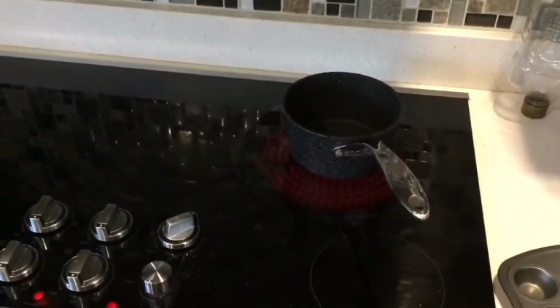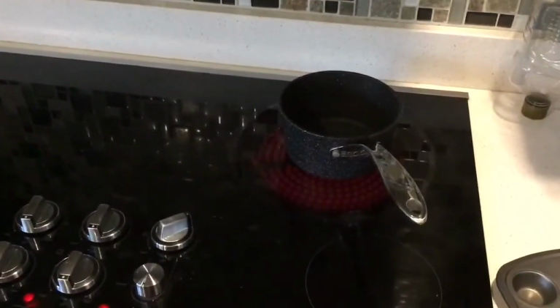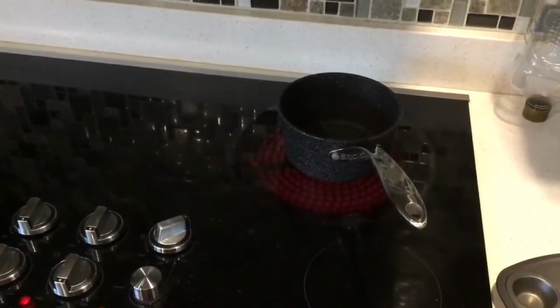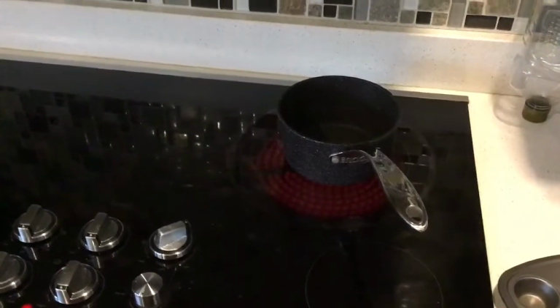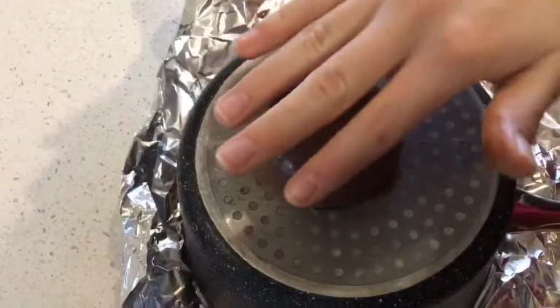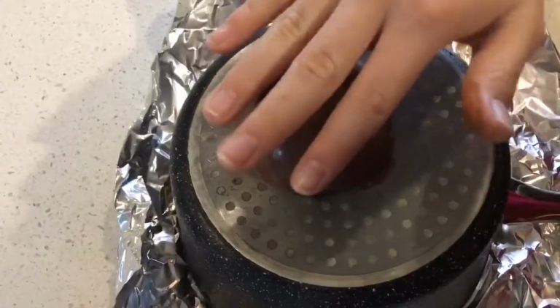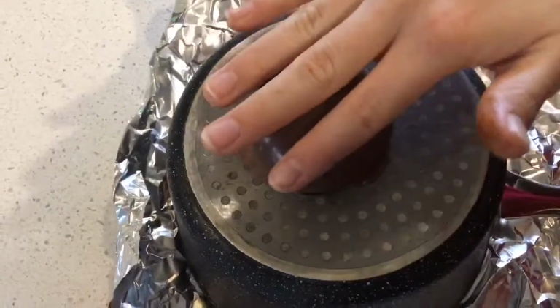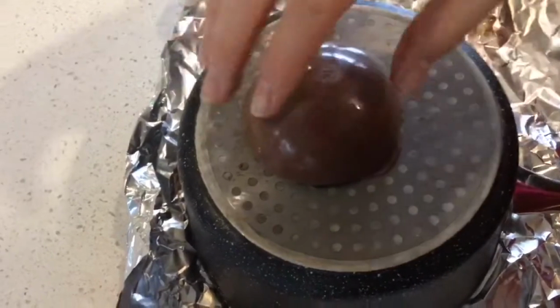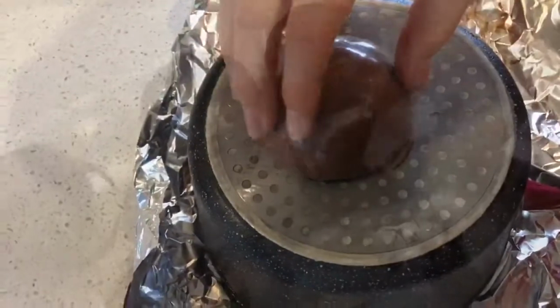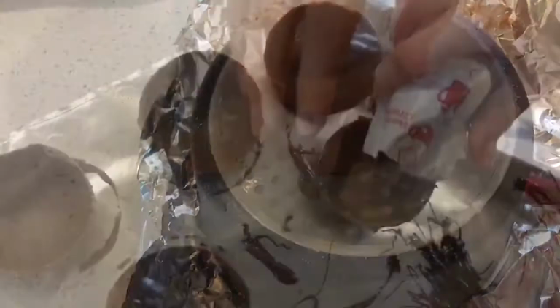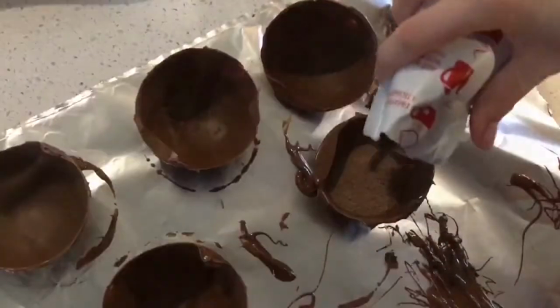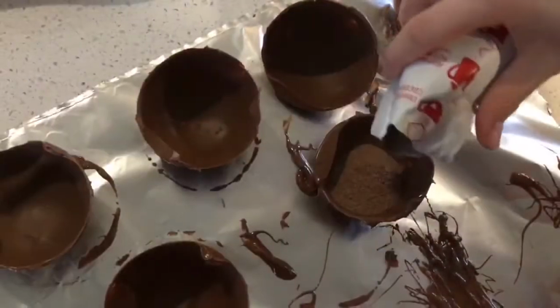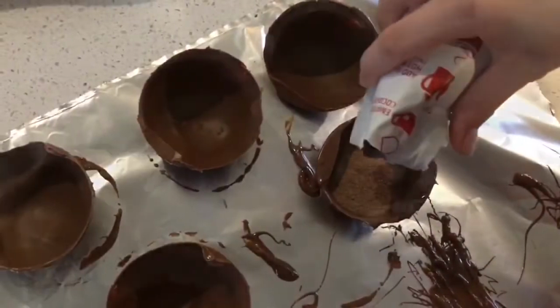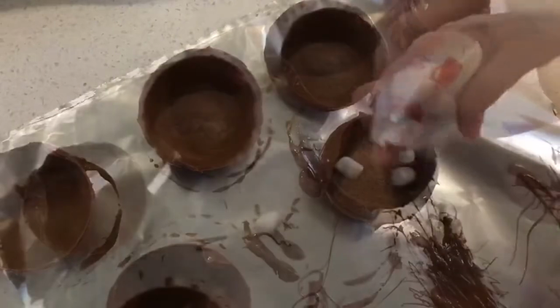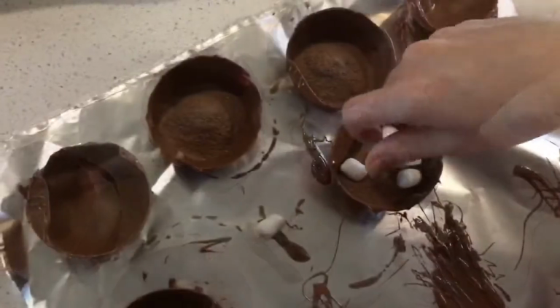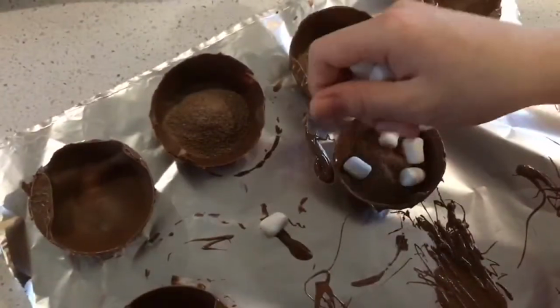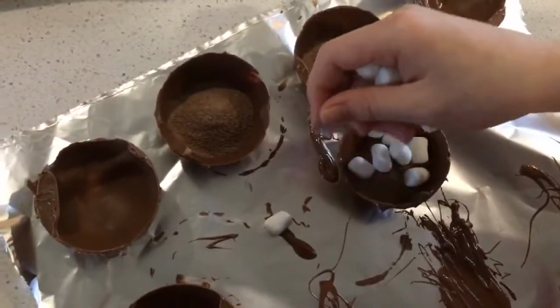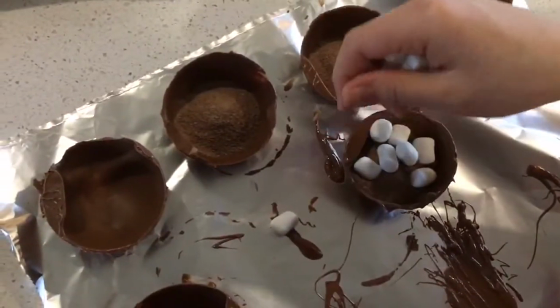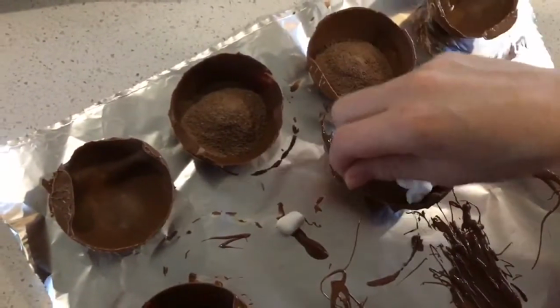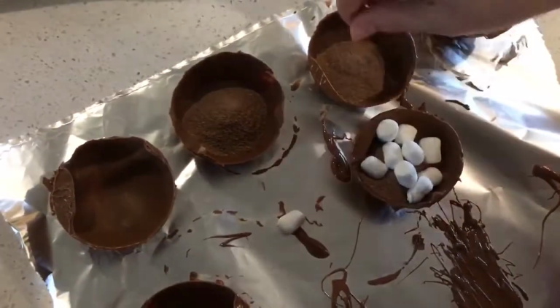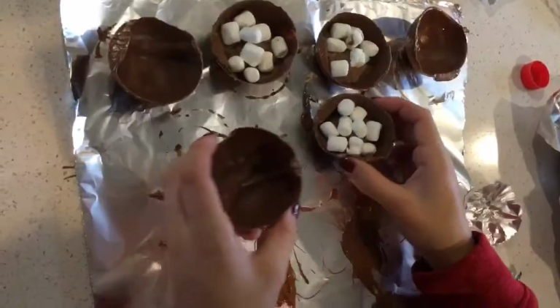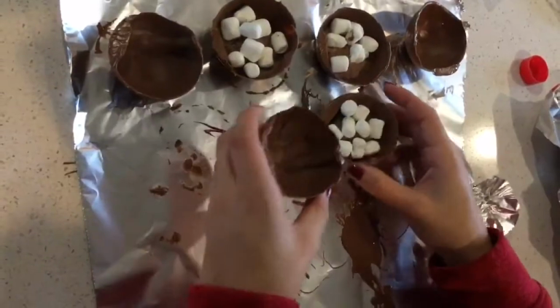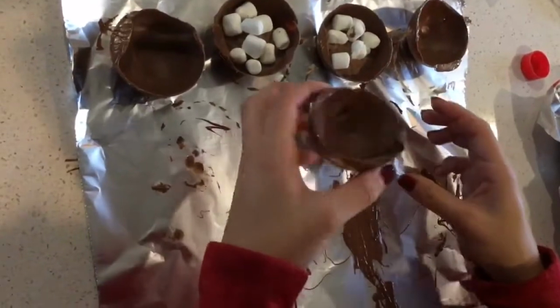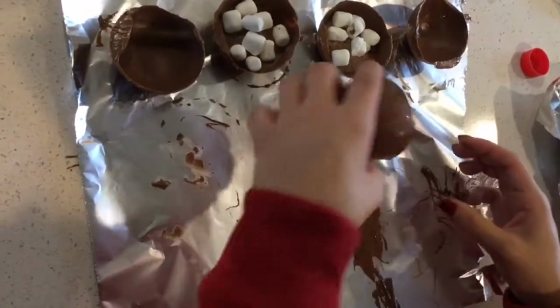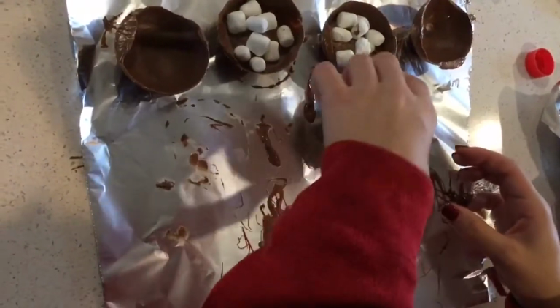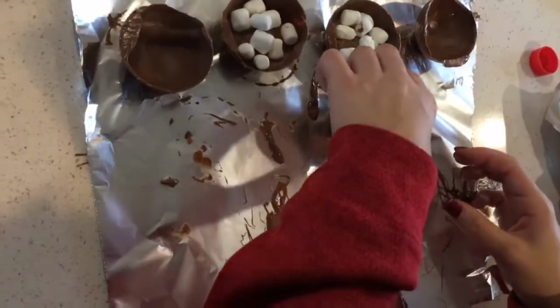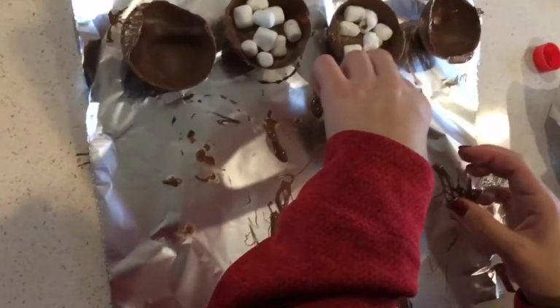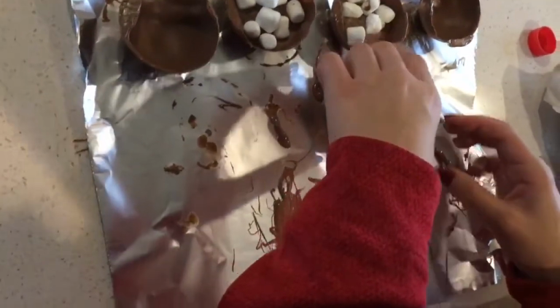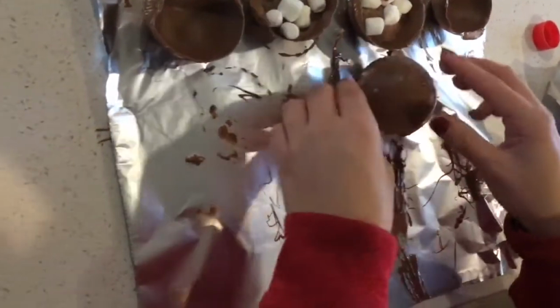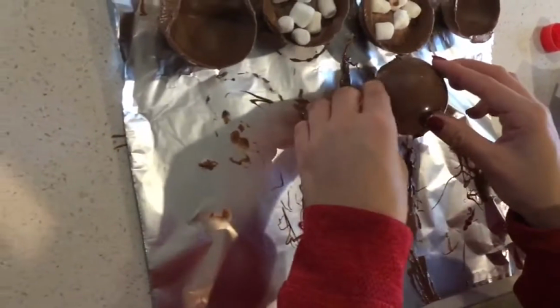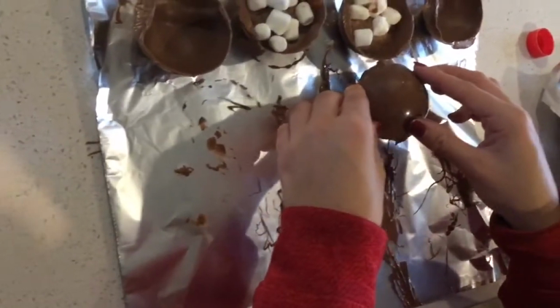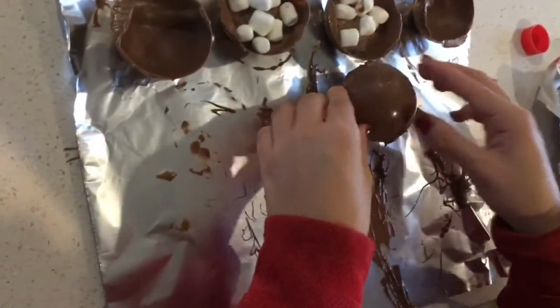Heat a pan, flip it over, and take the hot cocoa bombs and press them gently on the pan. Add the mix and marshmallows. Gently press the hot cocoa bombs together and put in the freezer until it hardens.